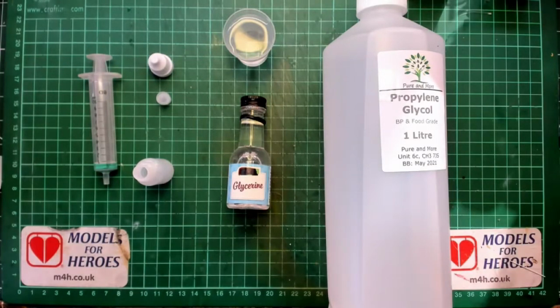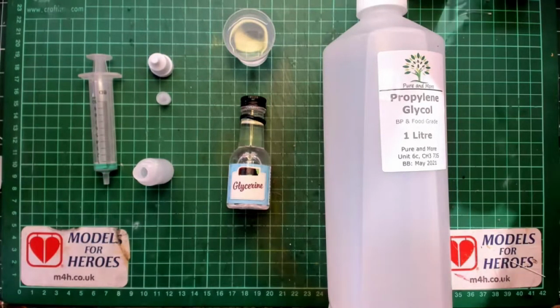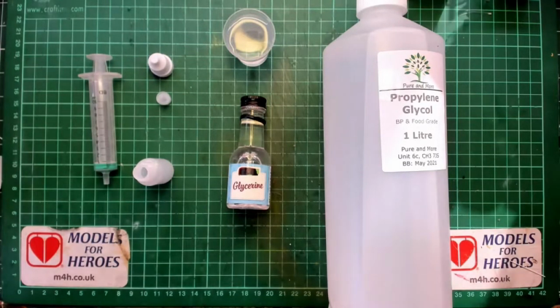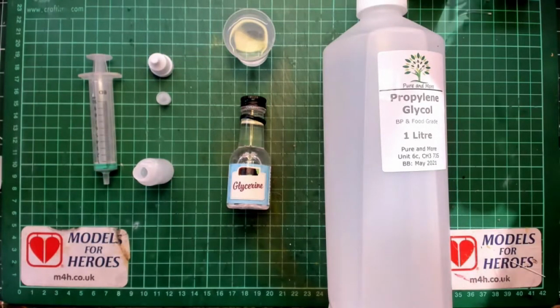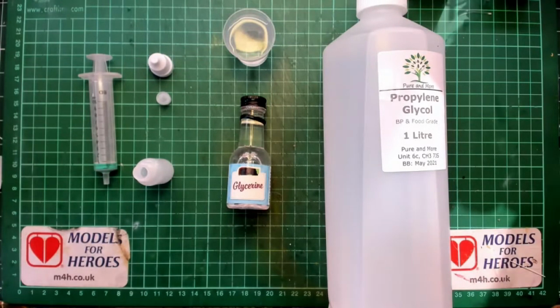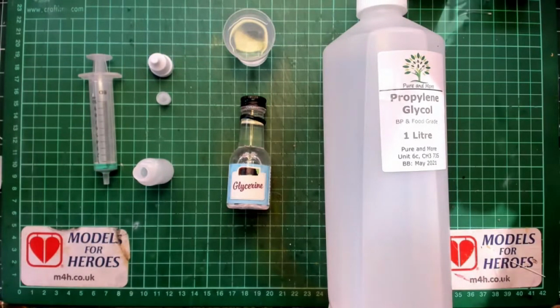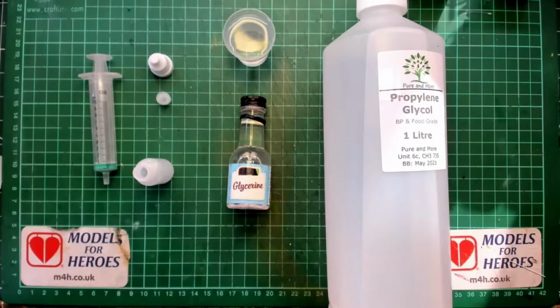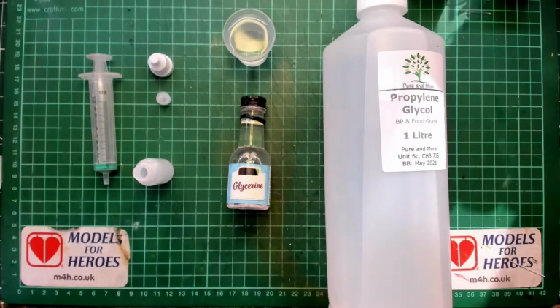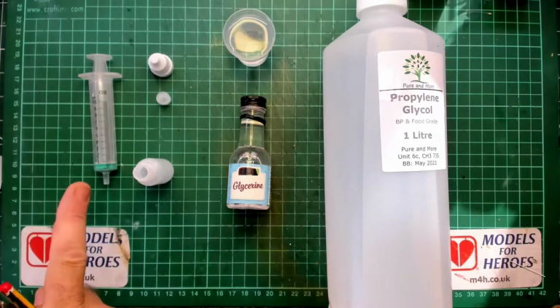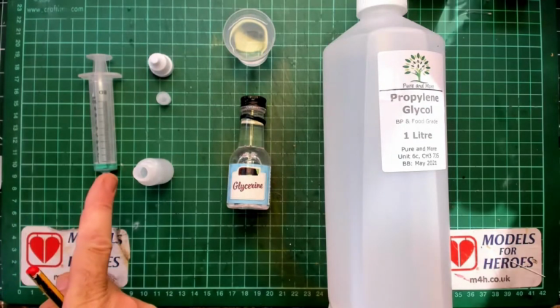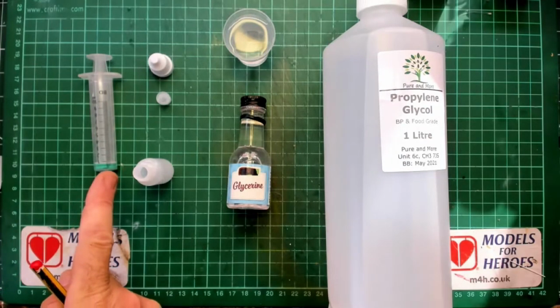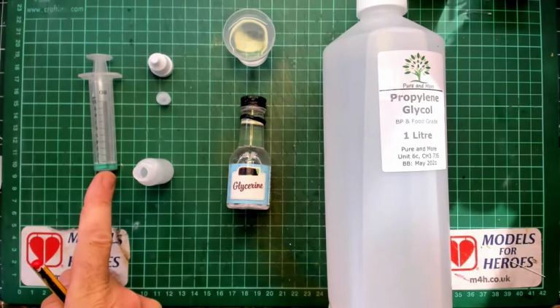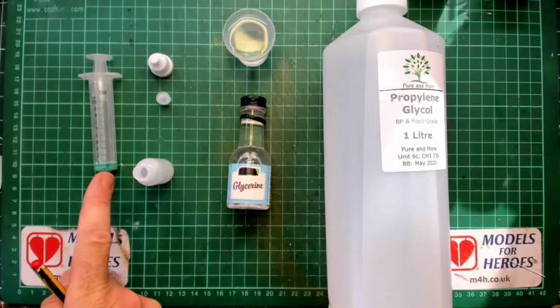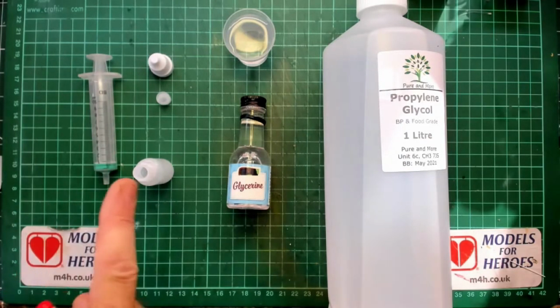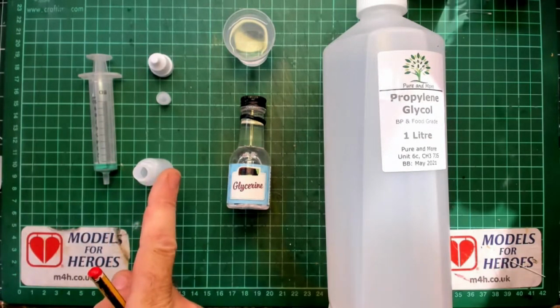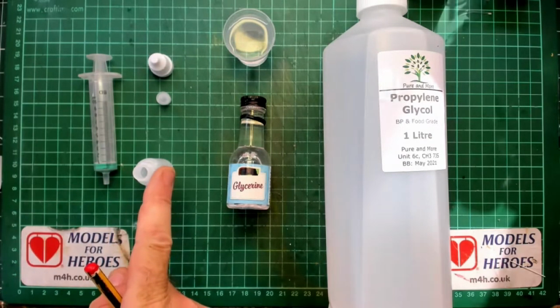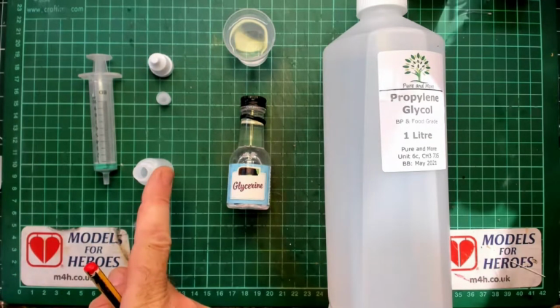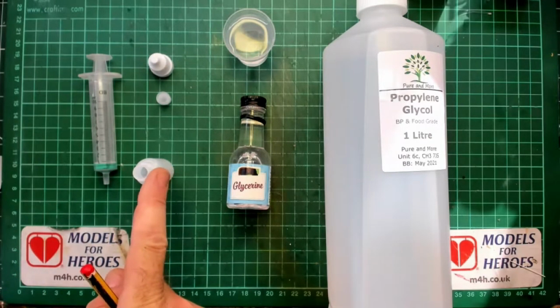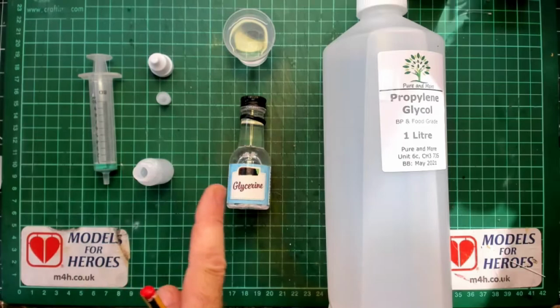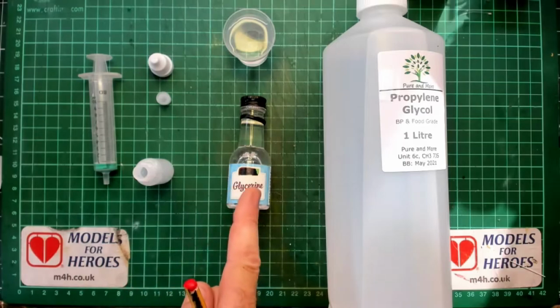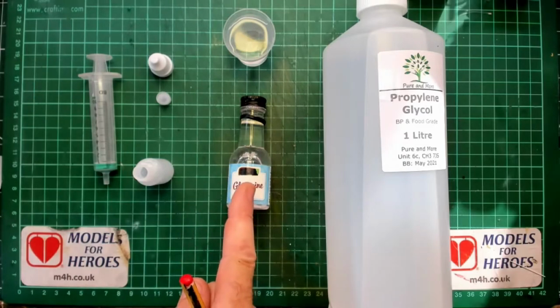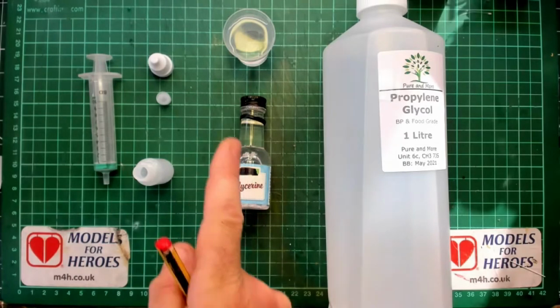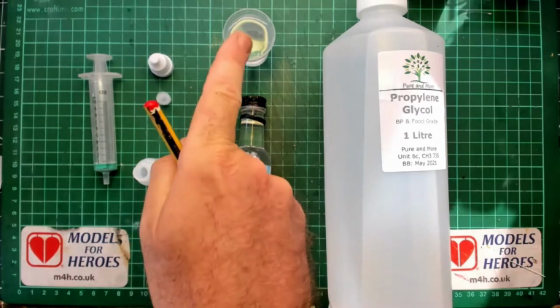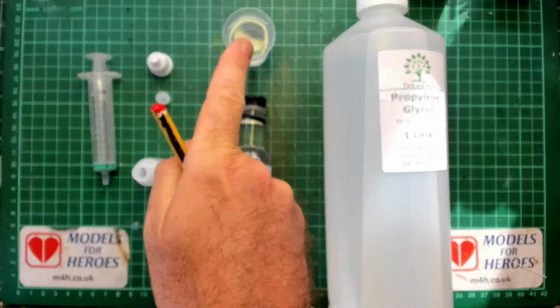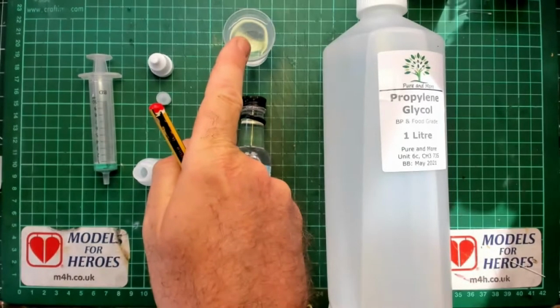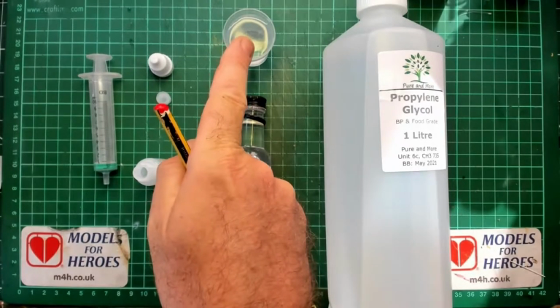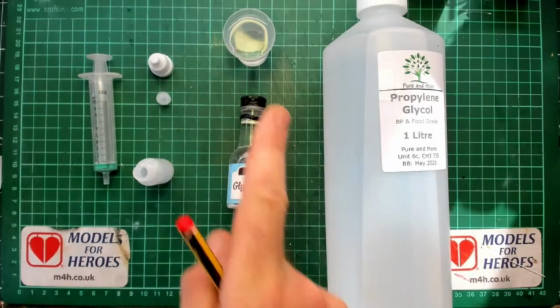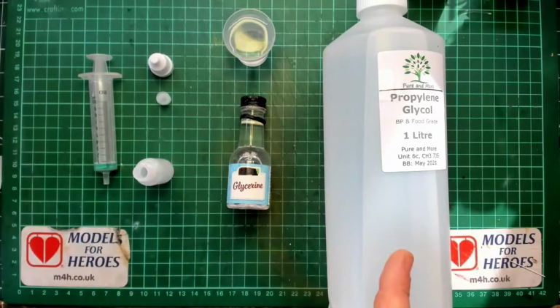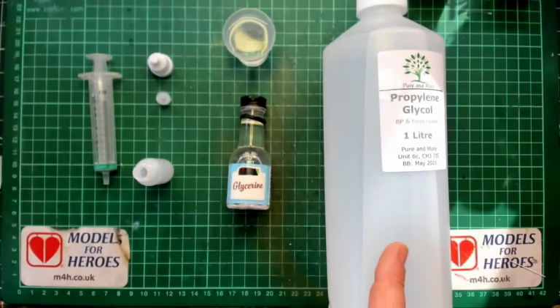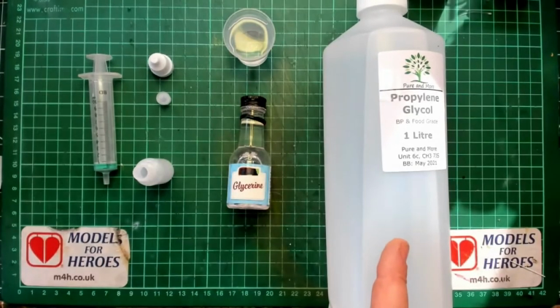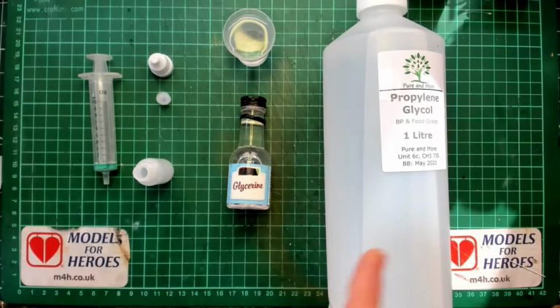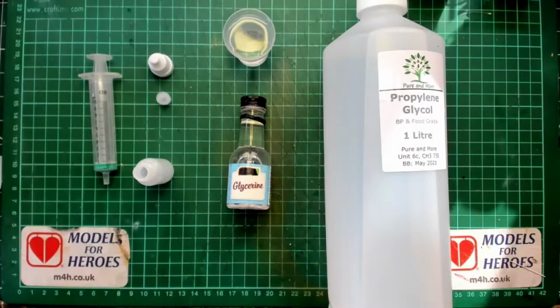Today you'll need a measuring instrument like a small measuring cup or a syringe, a container — I'm using a 10ml dropper bottle — glycerin, distilled water, and propylene glycol.